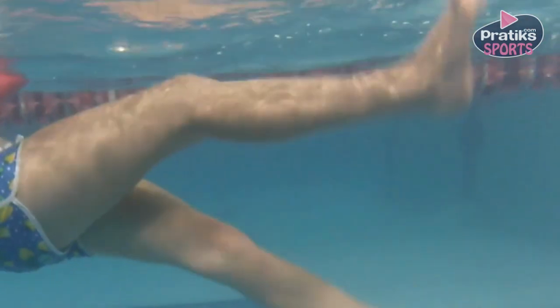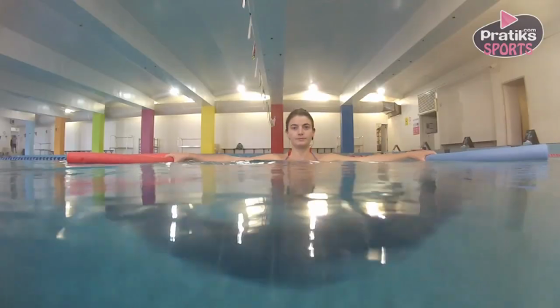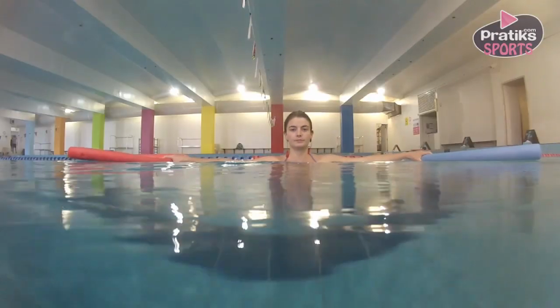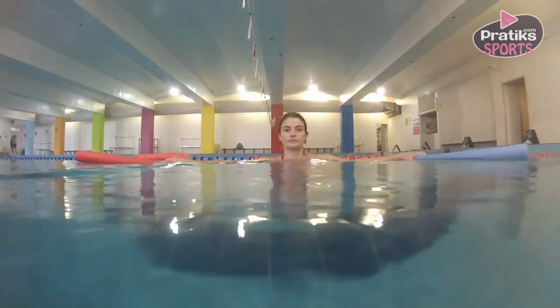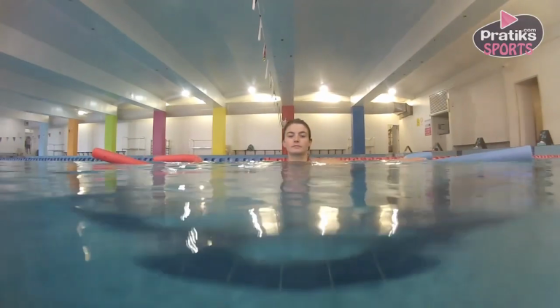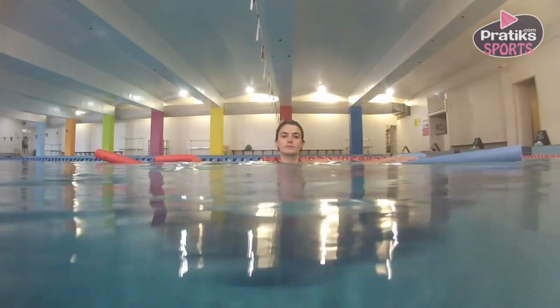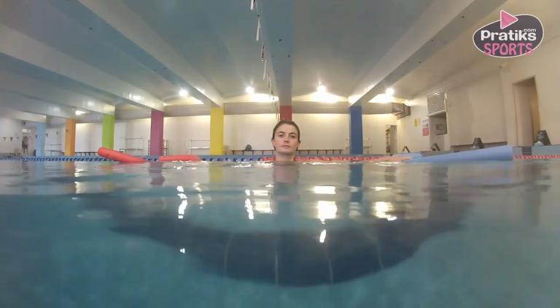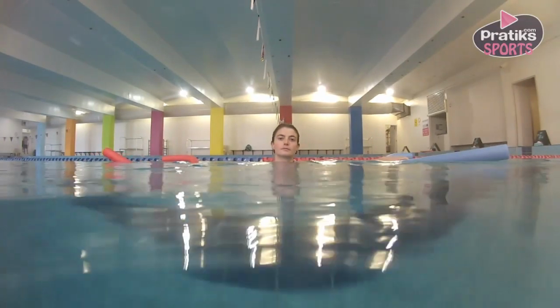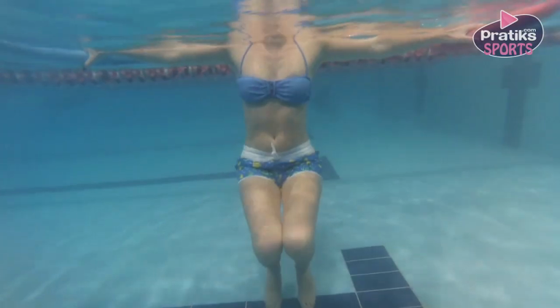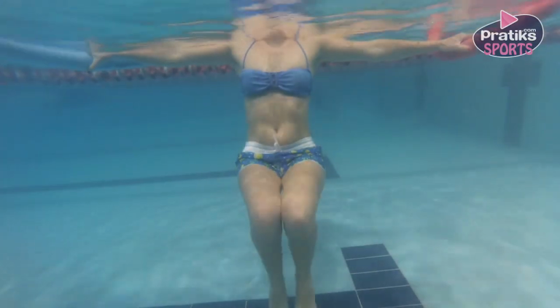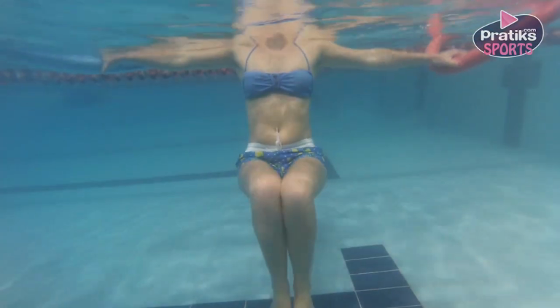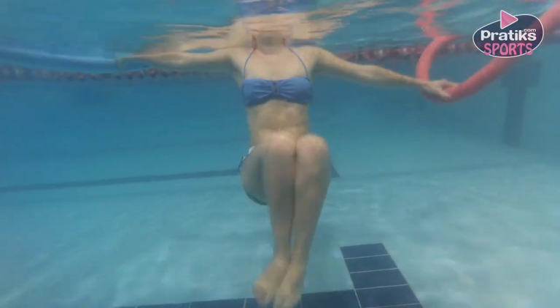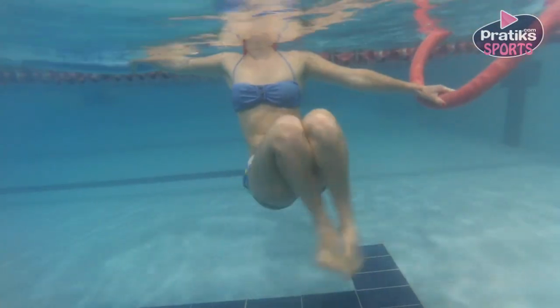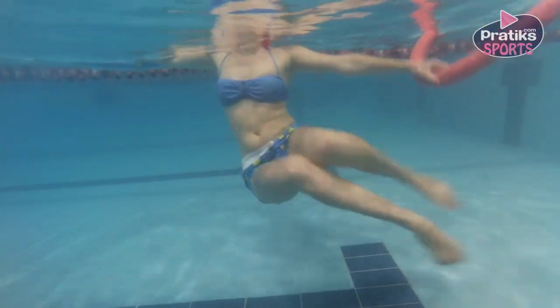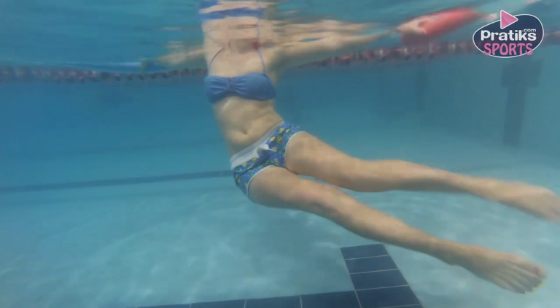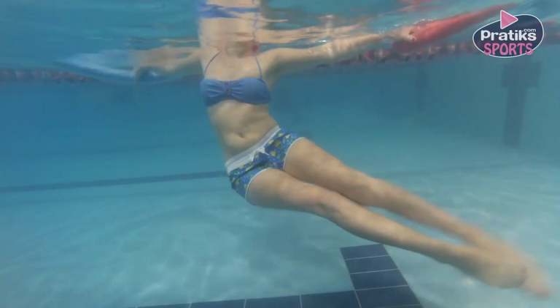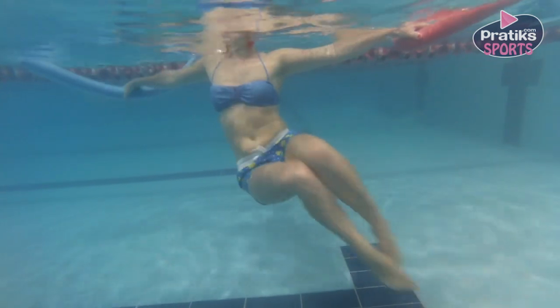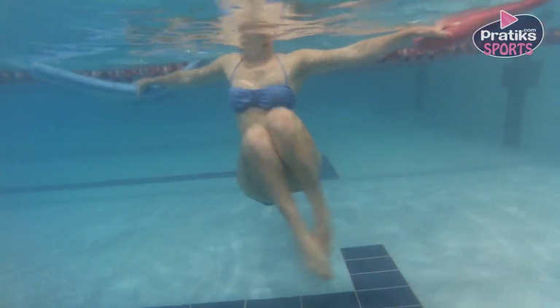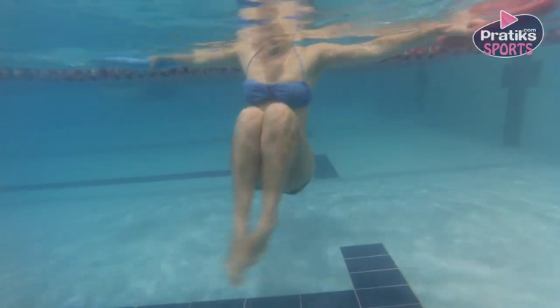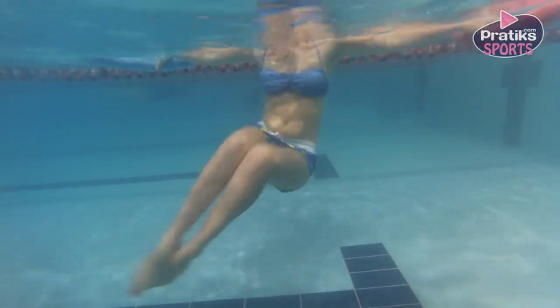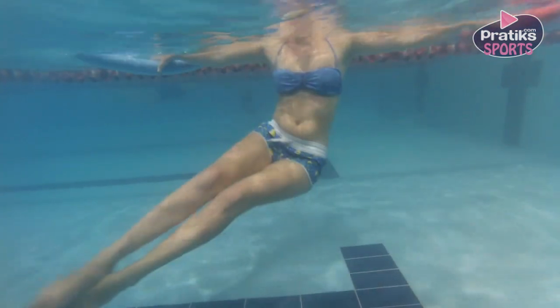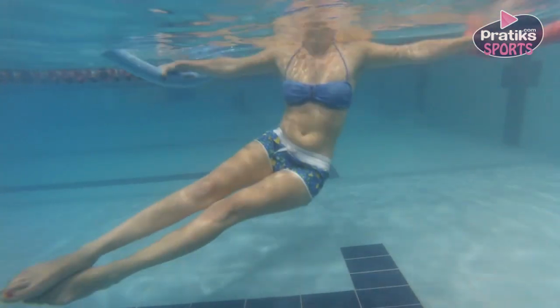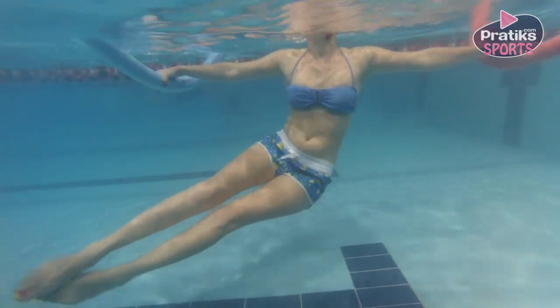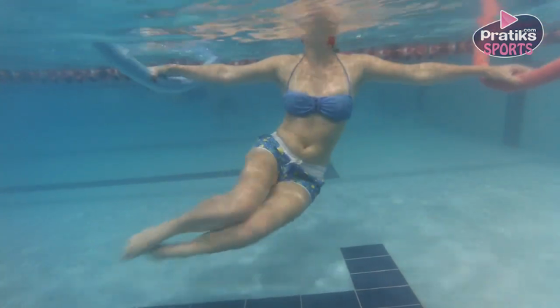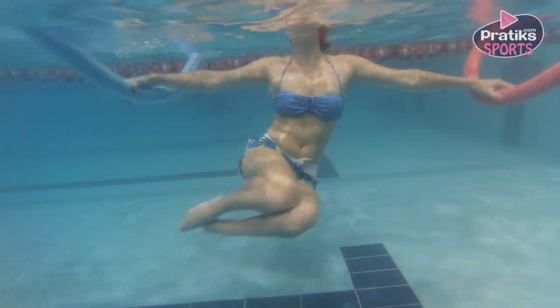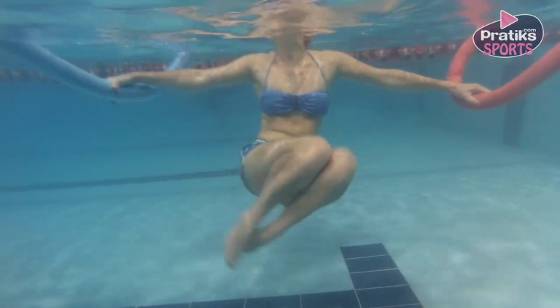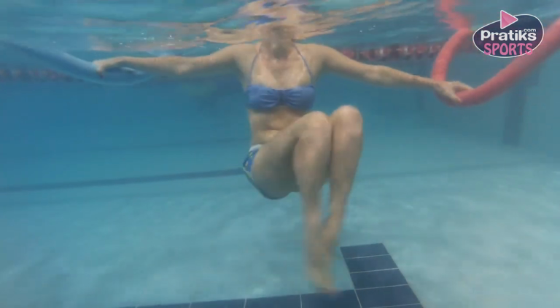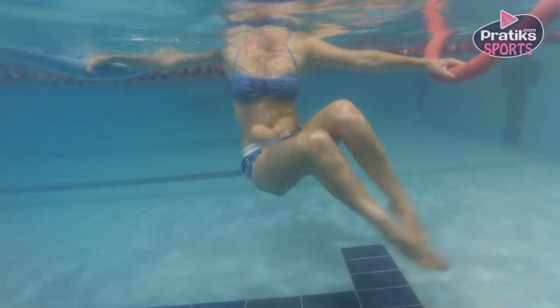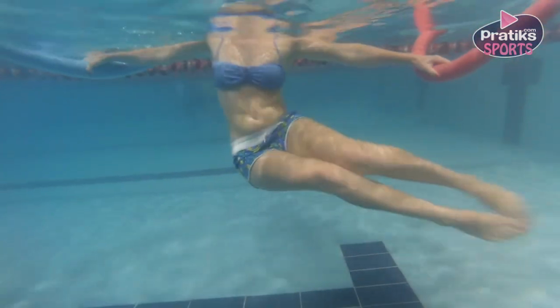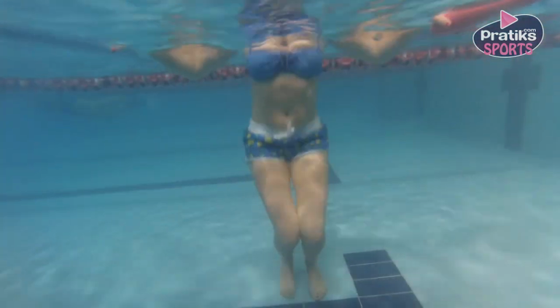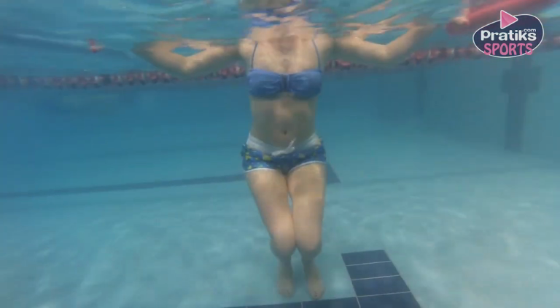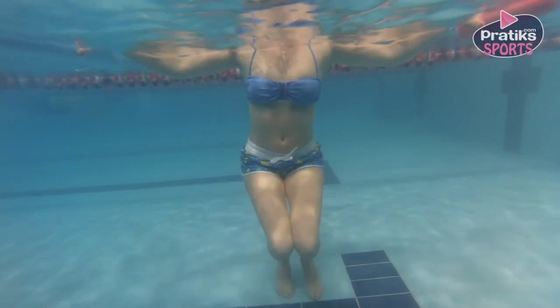Spread your arms while holding the noodle, keep your legs together and bend your knees. Straighten your legs to the right, bend your knees again and straighten your legs to the left.